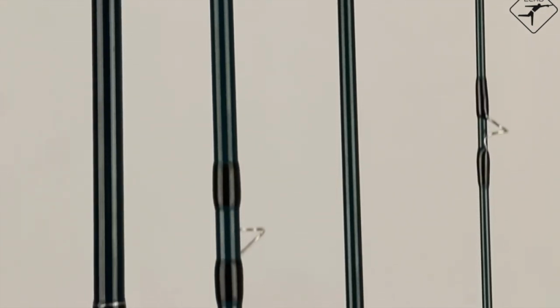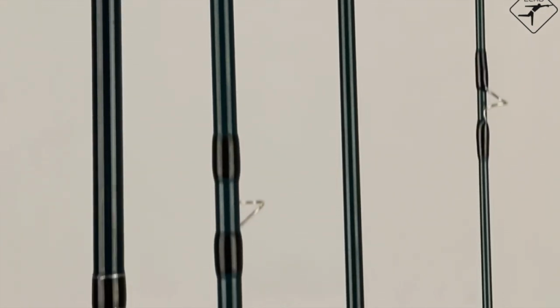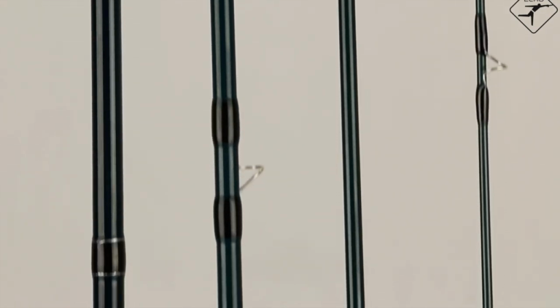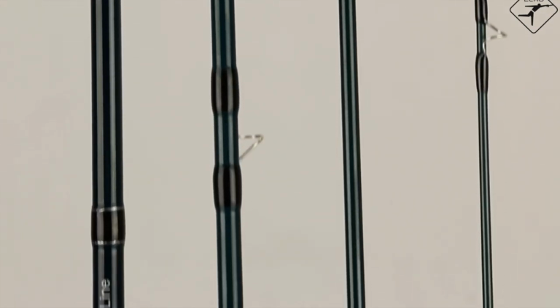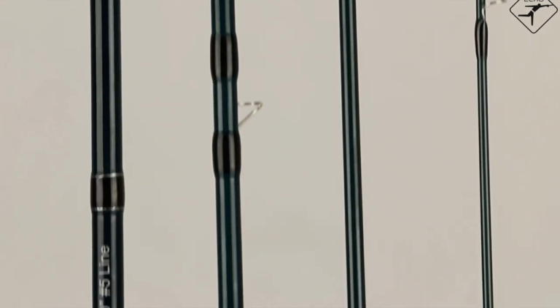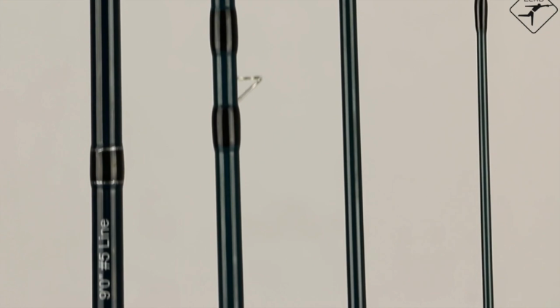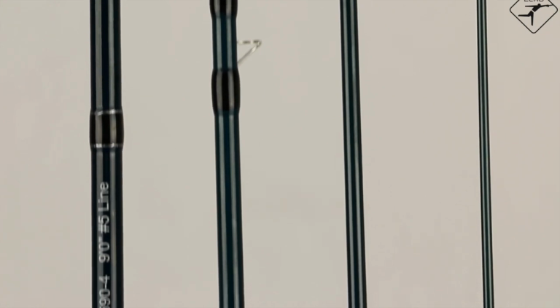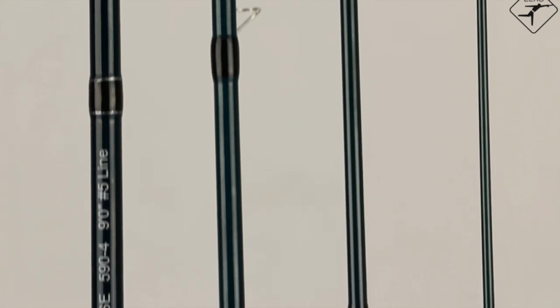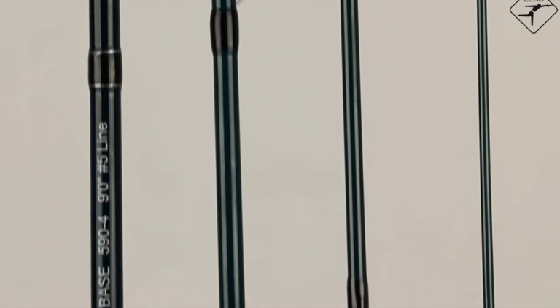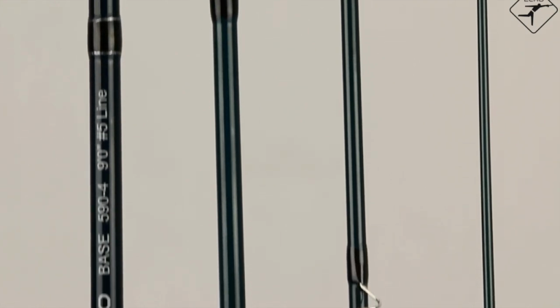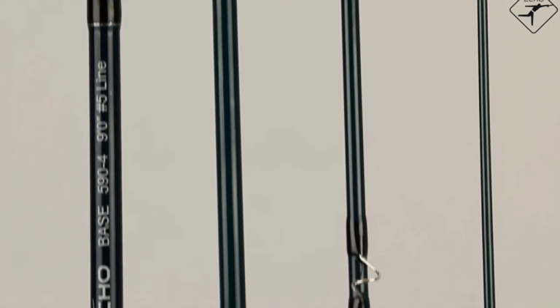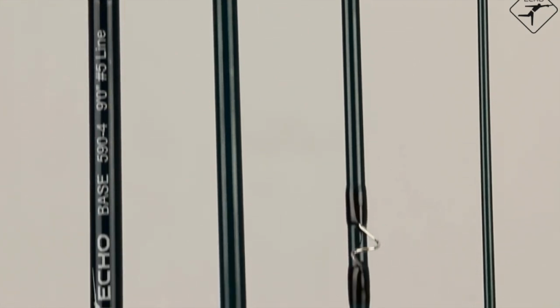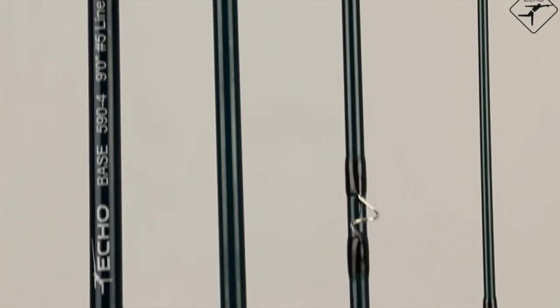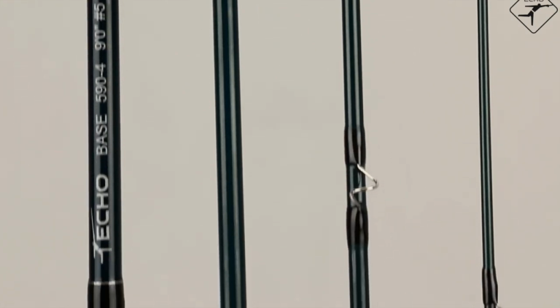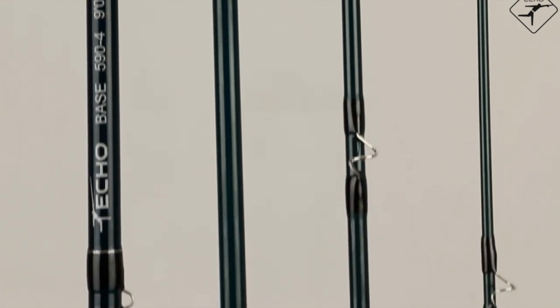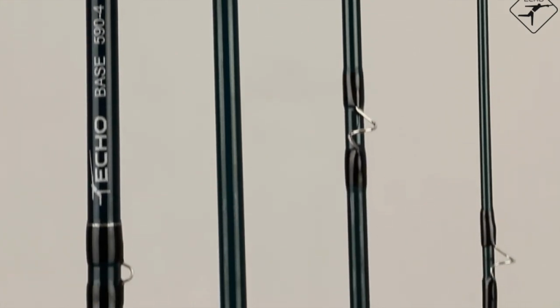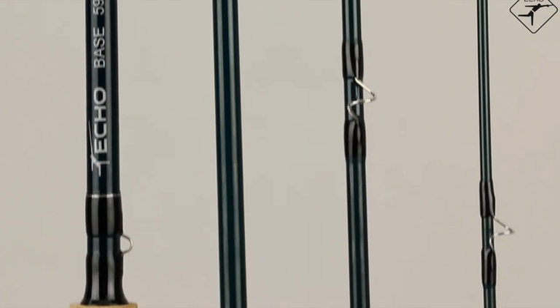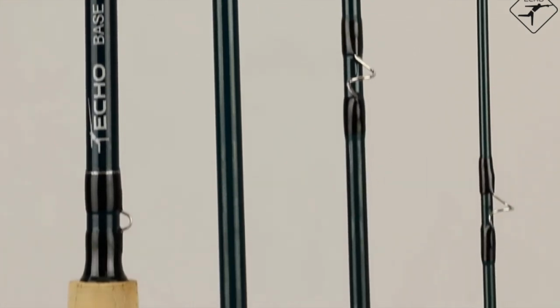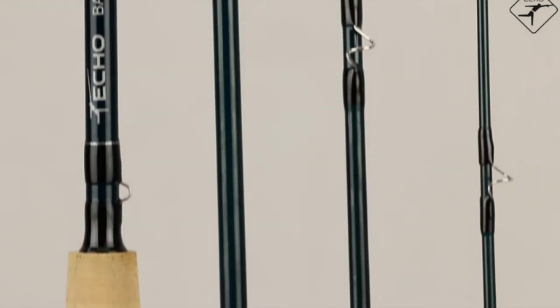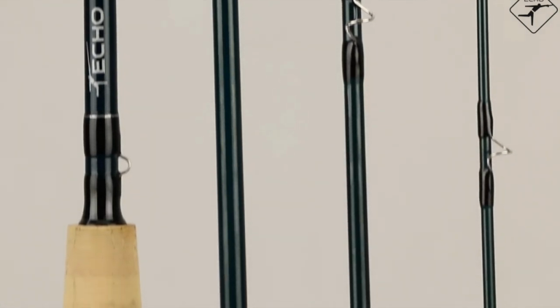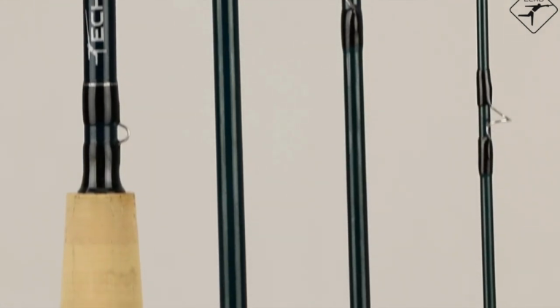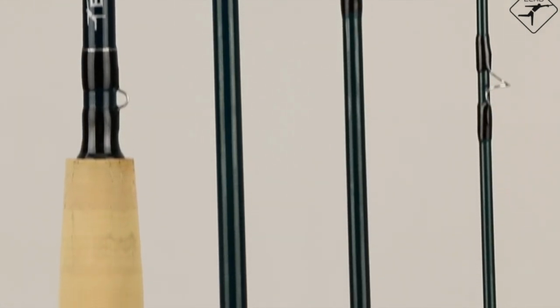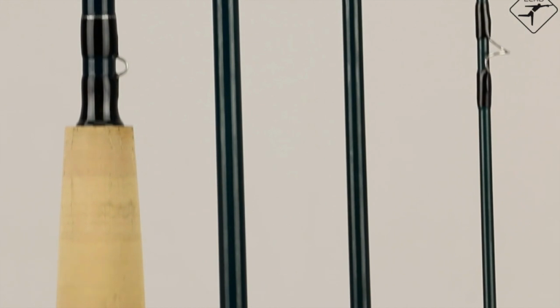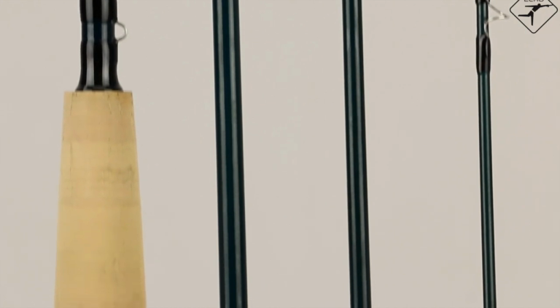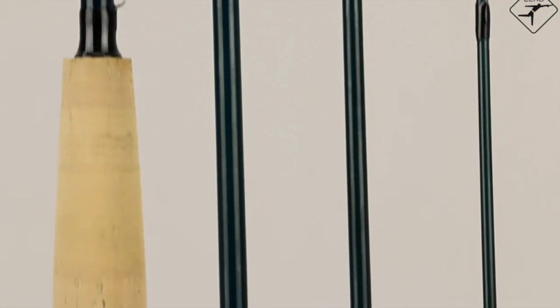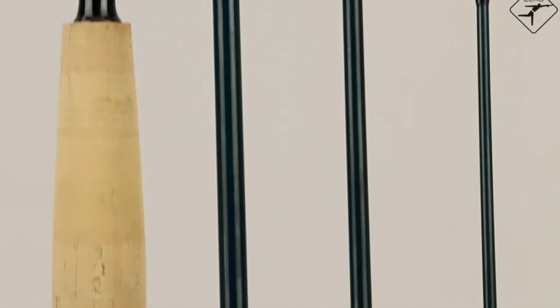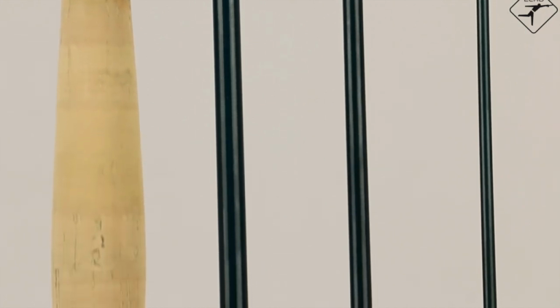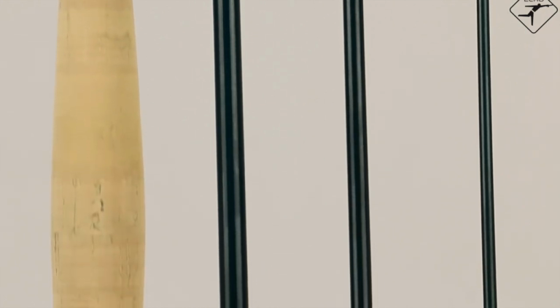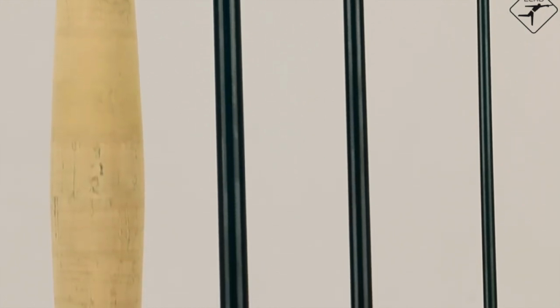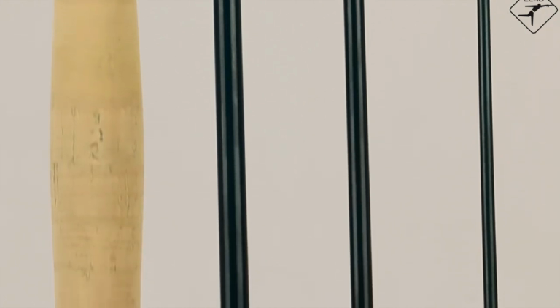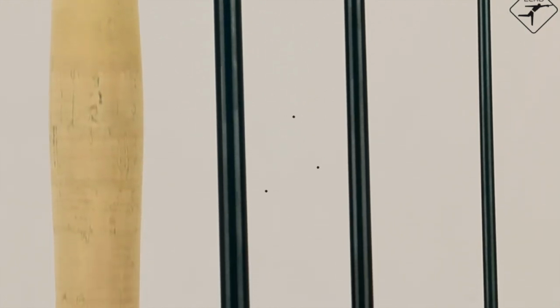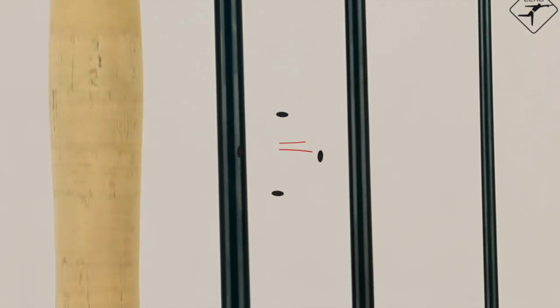As with all Echo rods, the rod has a lifetime warranty for the natural life of the original owner. With all these features, can you believe that the starting price of this rod is only $99?